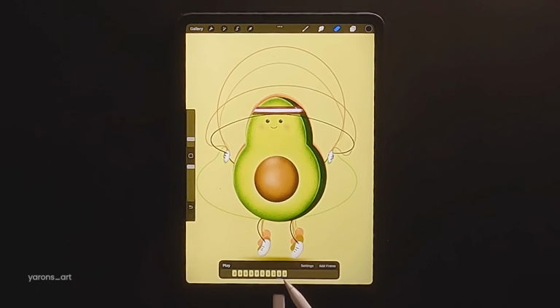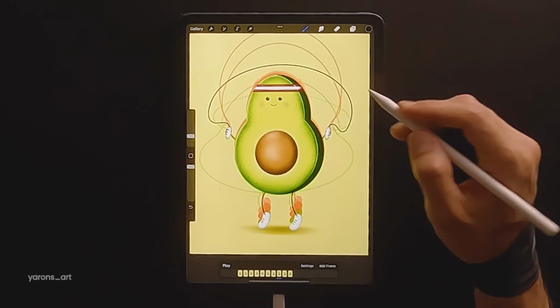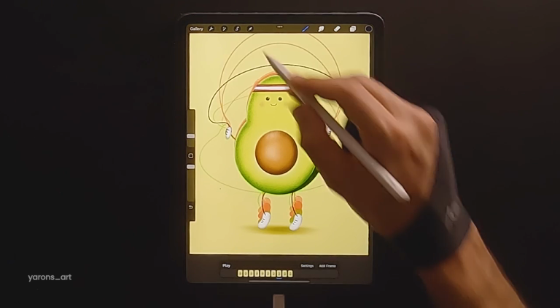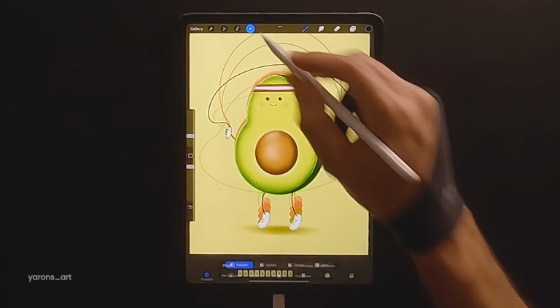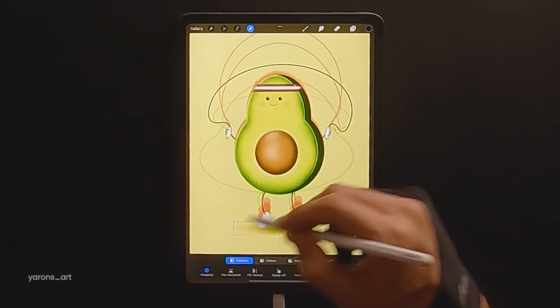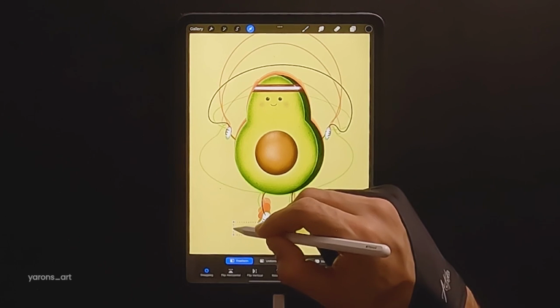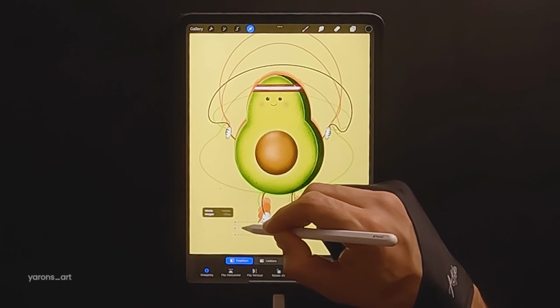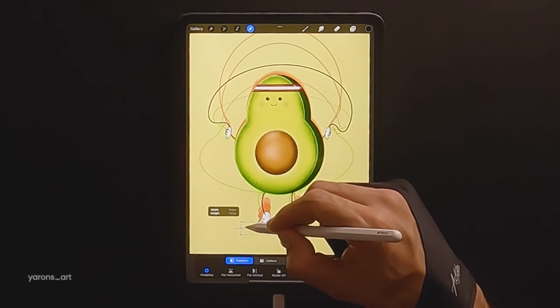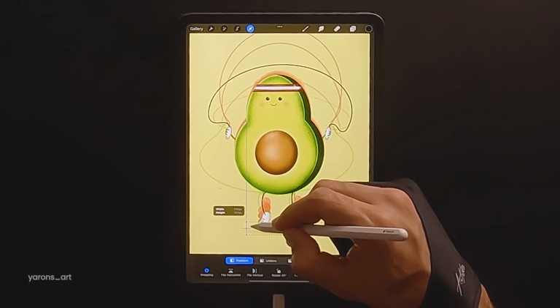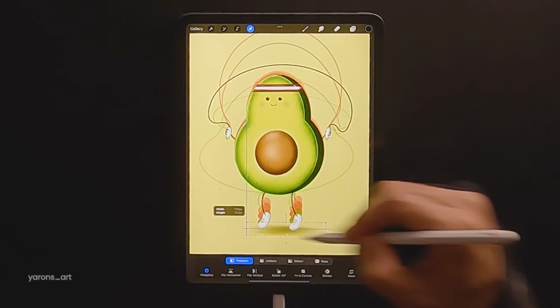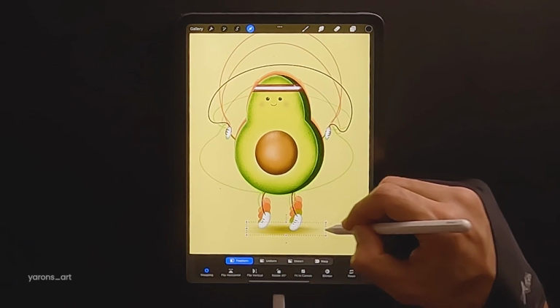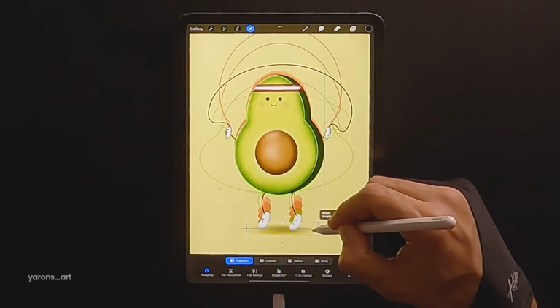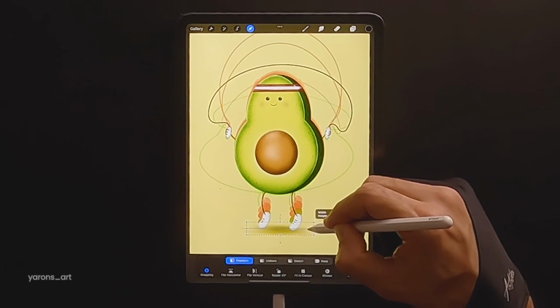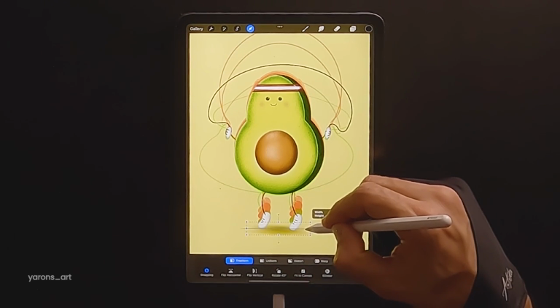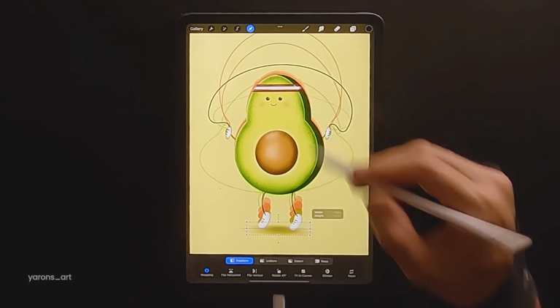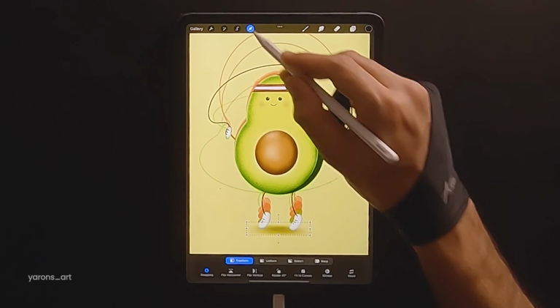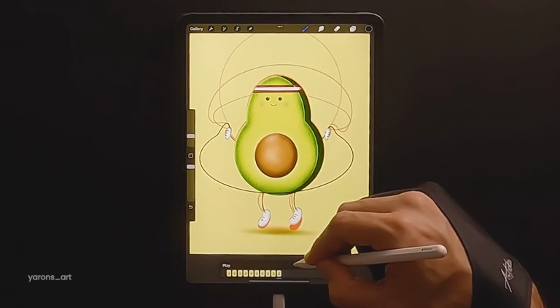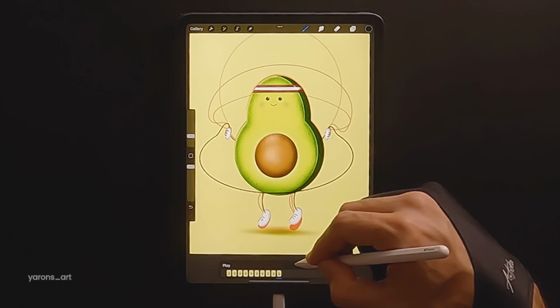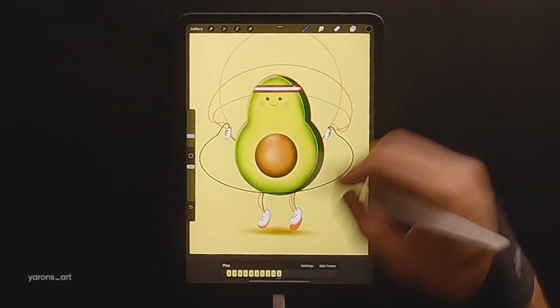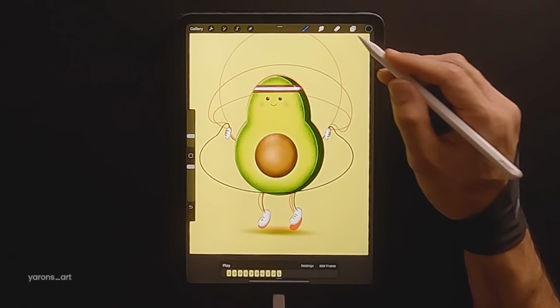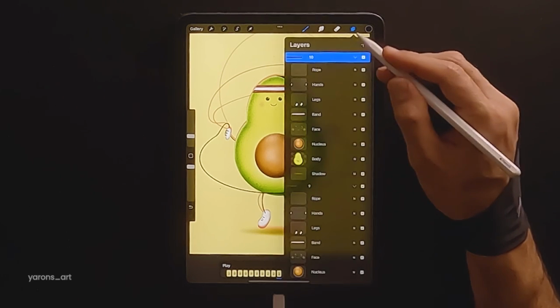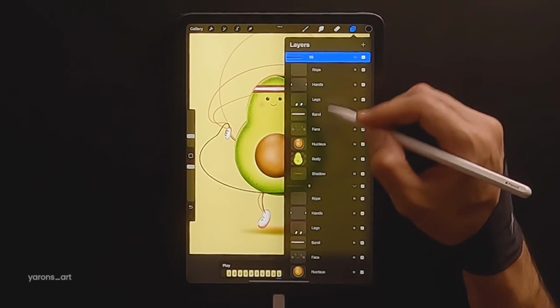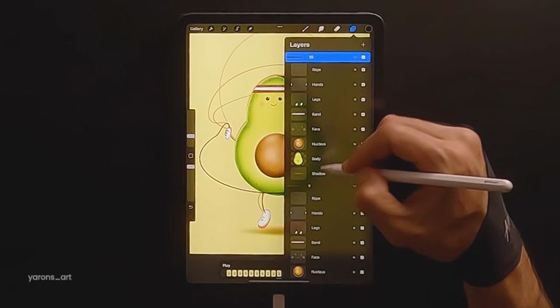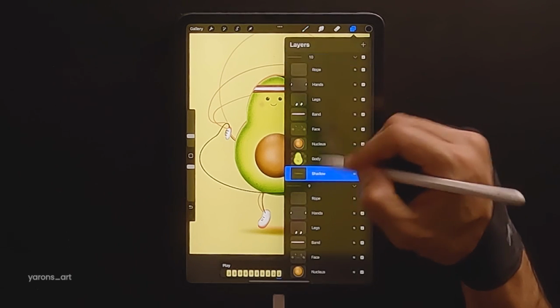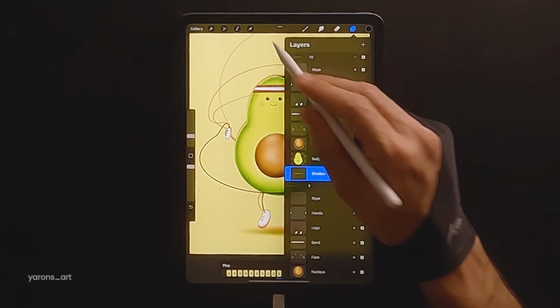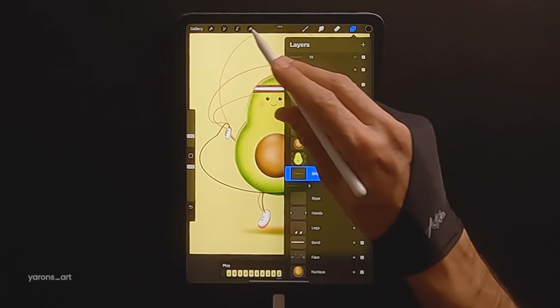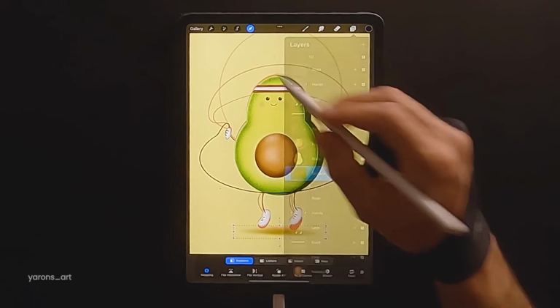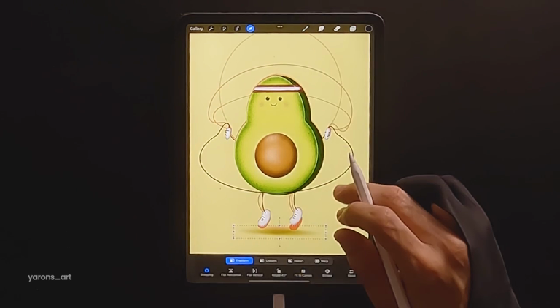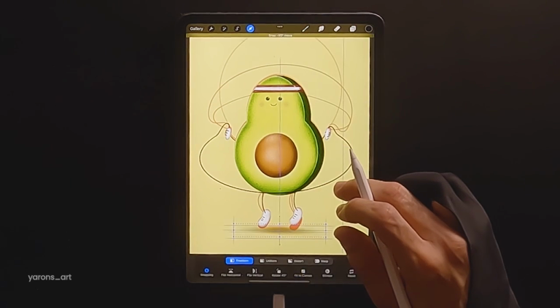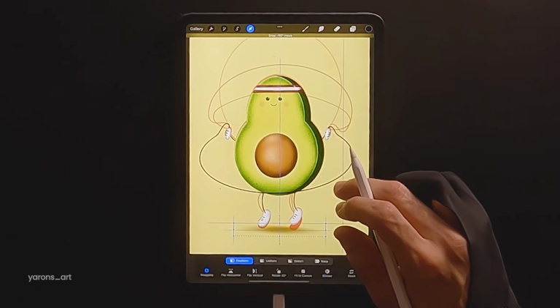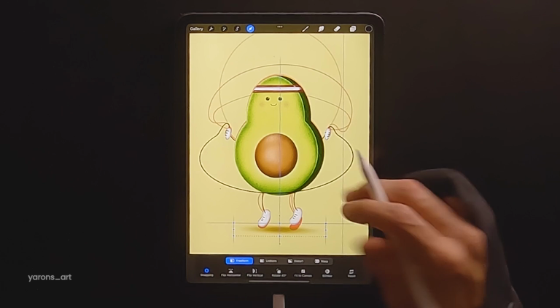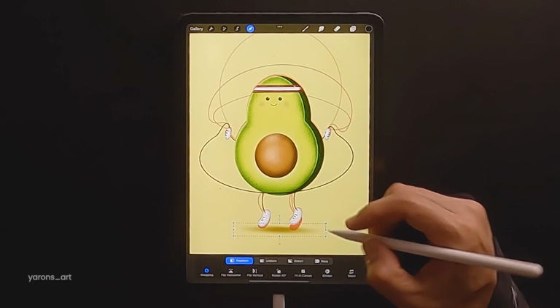Now let's take care of the shadow. What we will need to do is pretty simple — we'll need to make the shadow wider with low opacity as the avocado is above the floor, and narrow with stronger opacity once it's touching the floor.